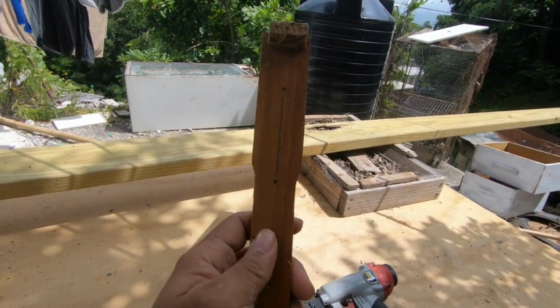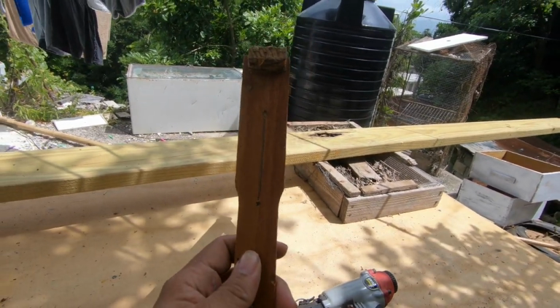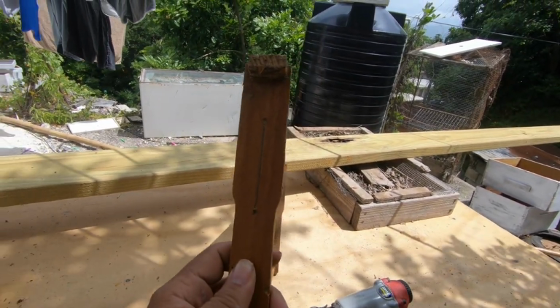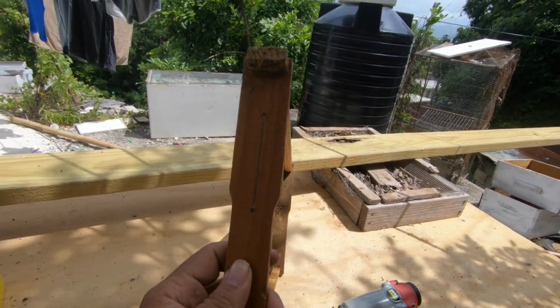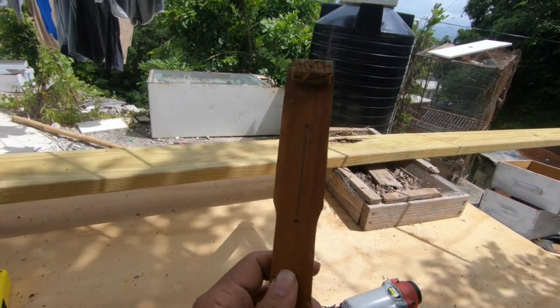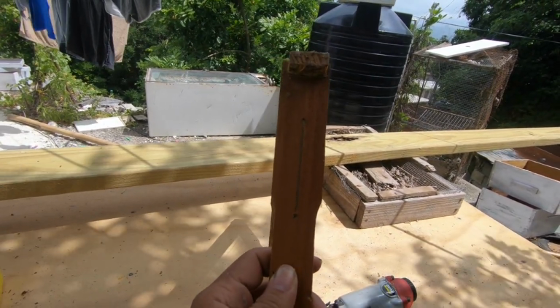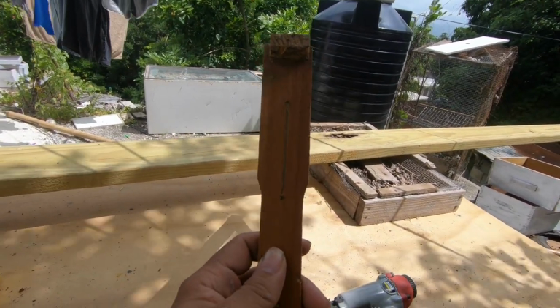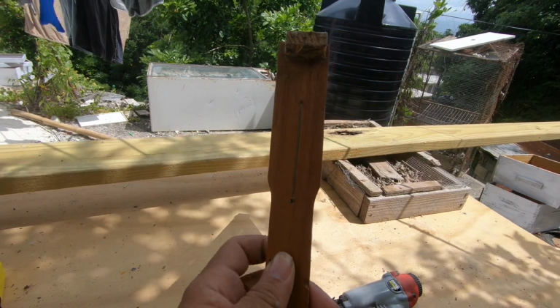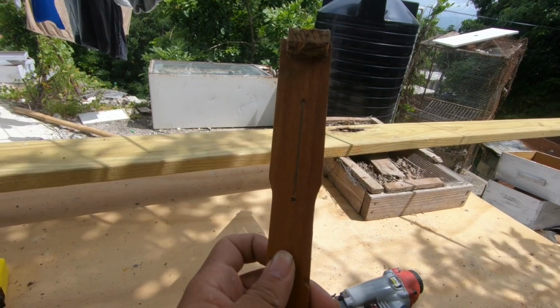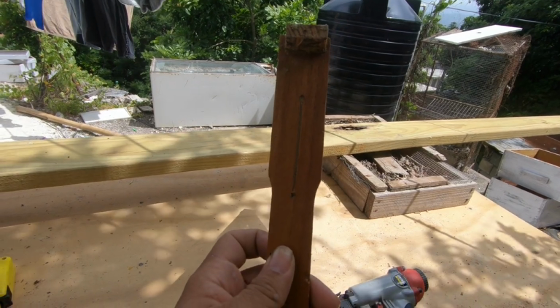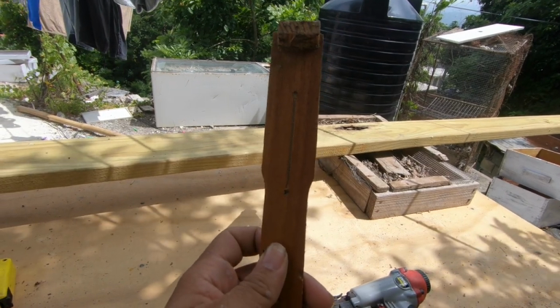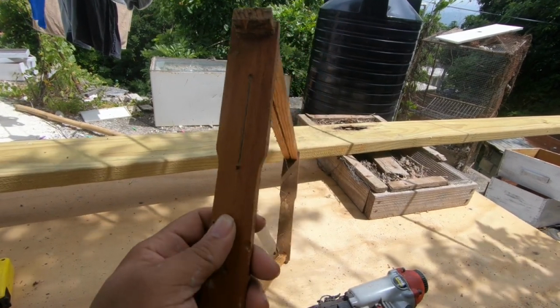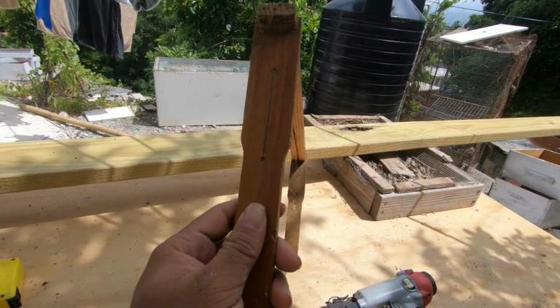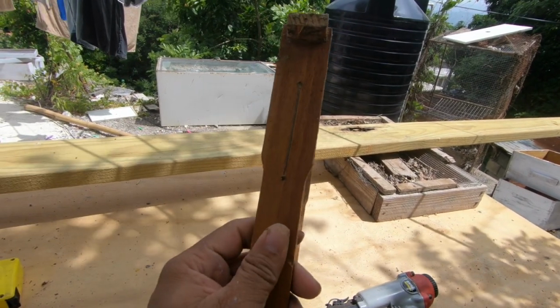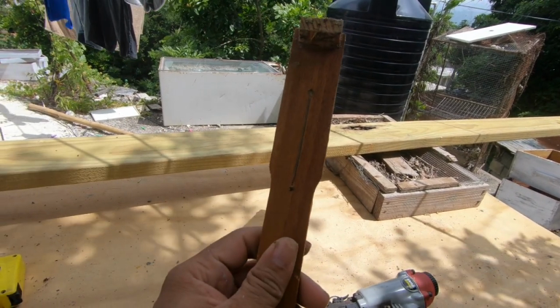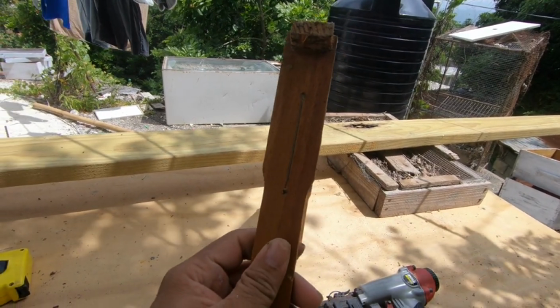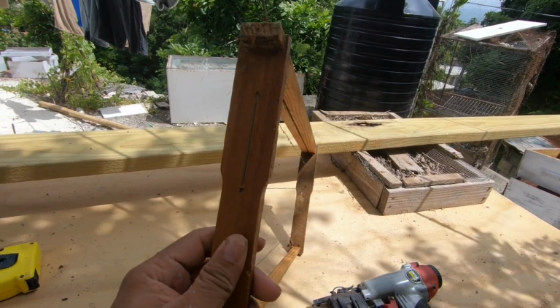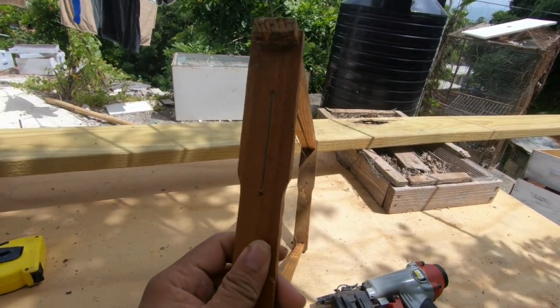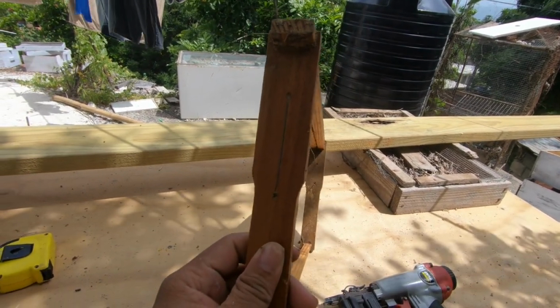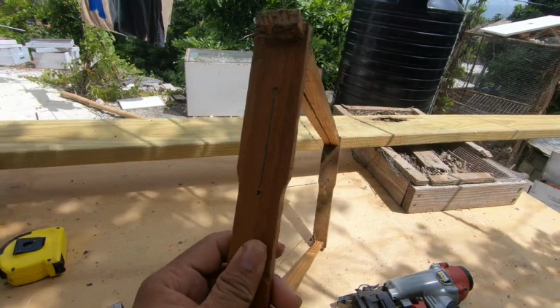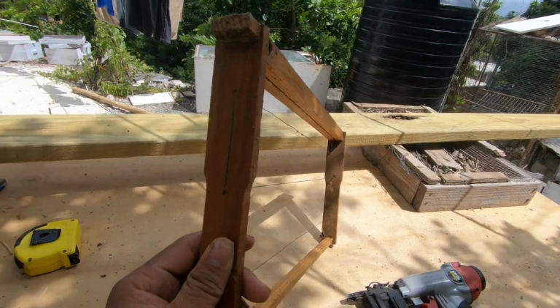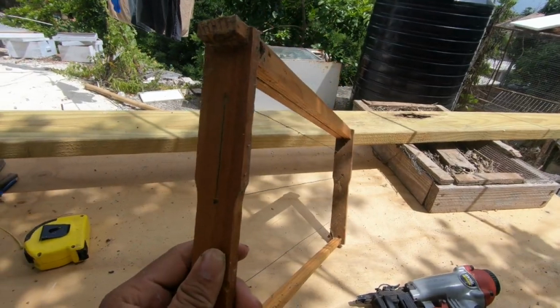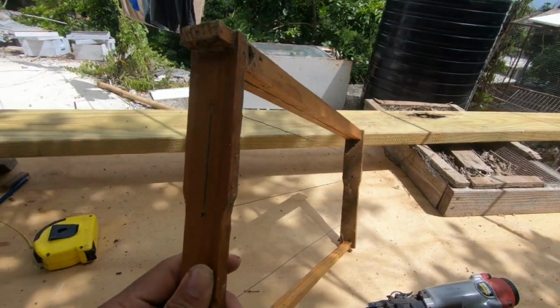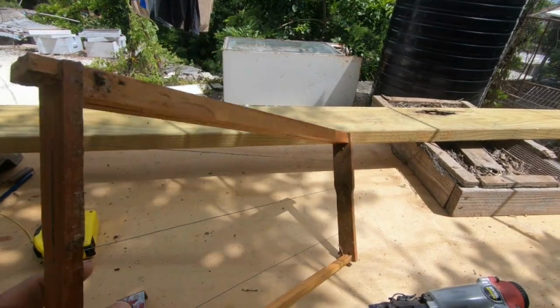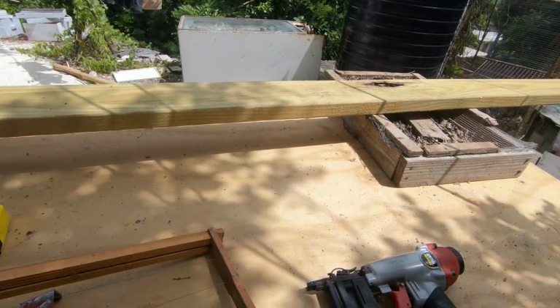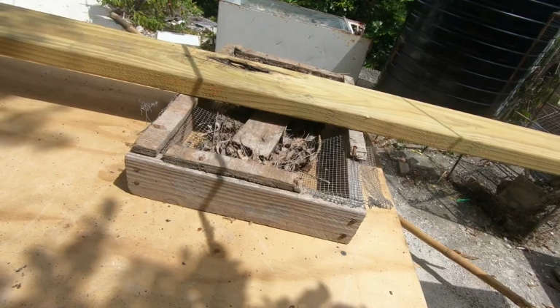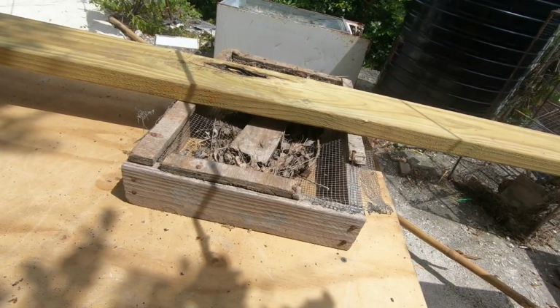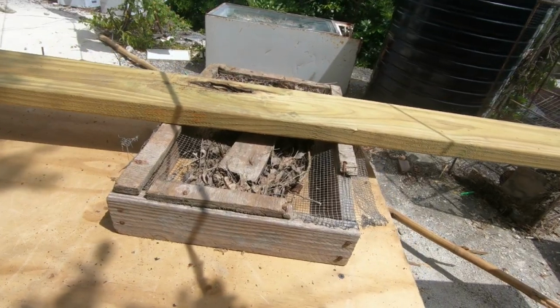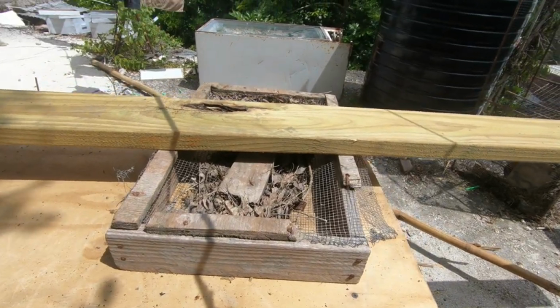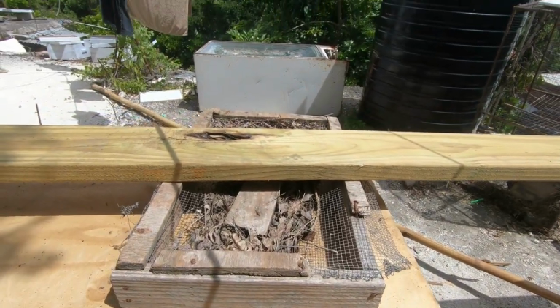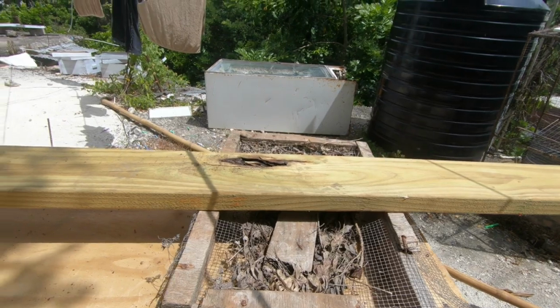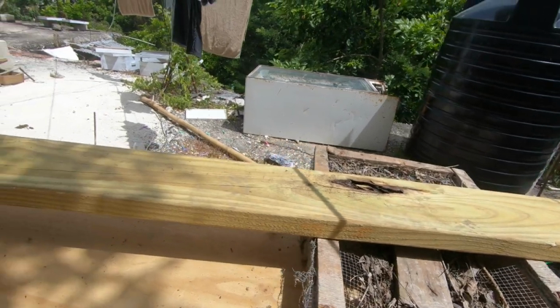This is arguably one of the hardest parts — it is the hardest part for me — when it comes to building frames. So let's get it started.